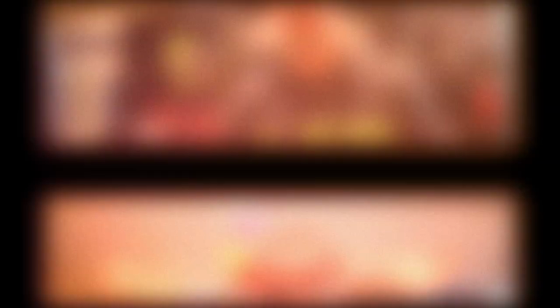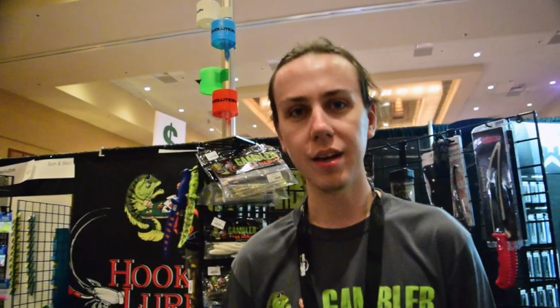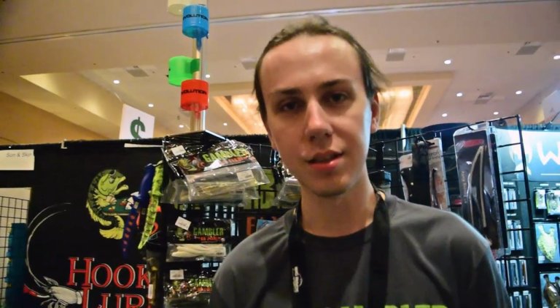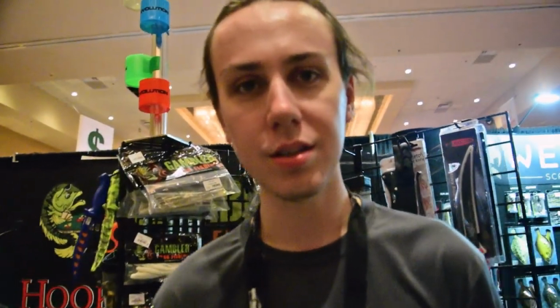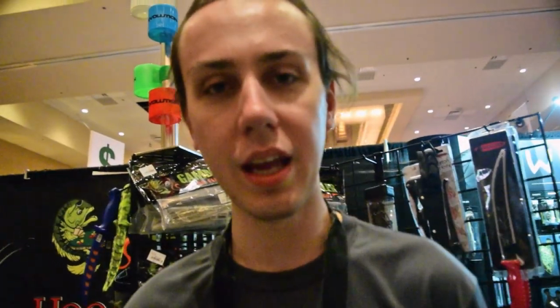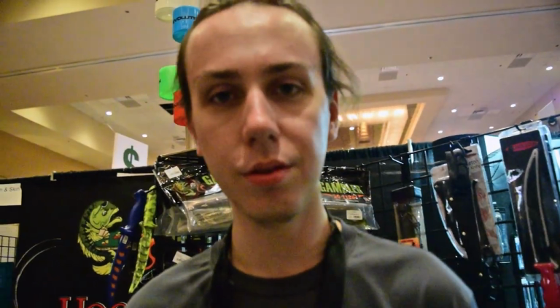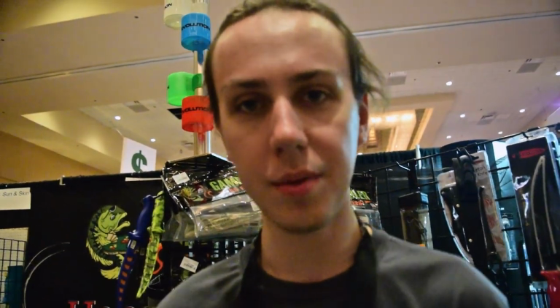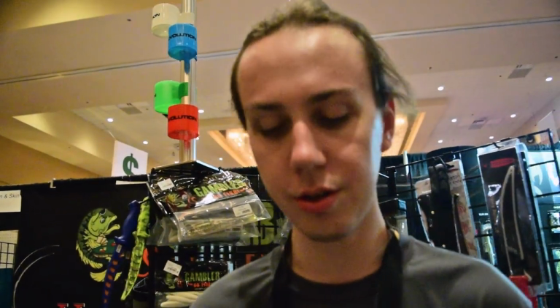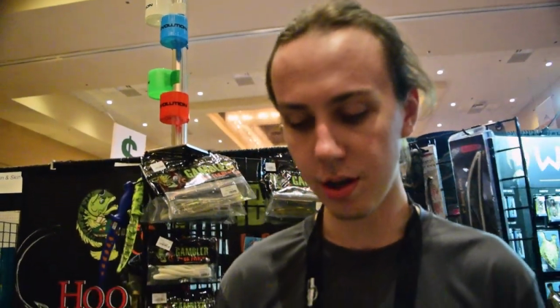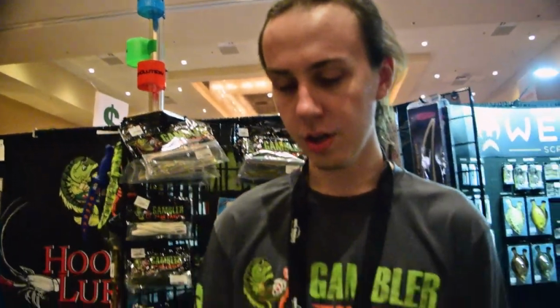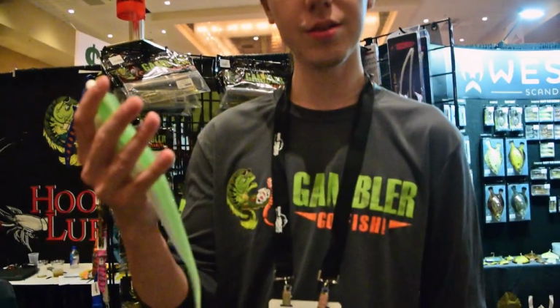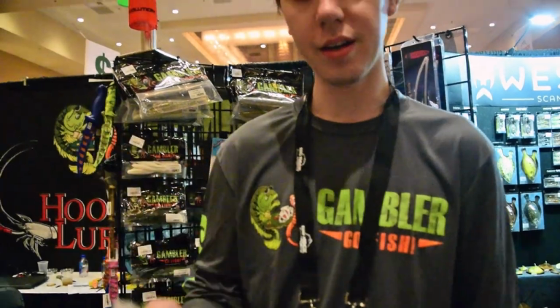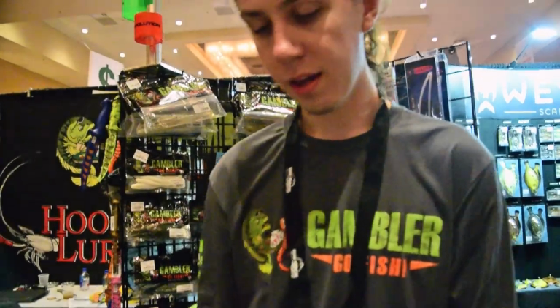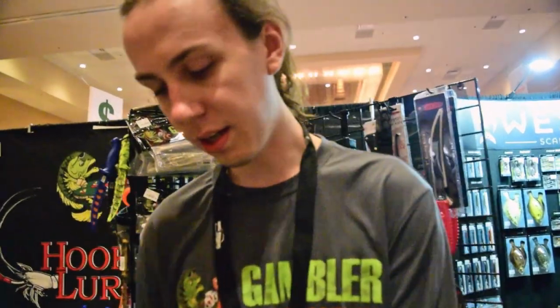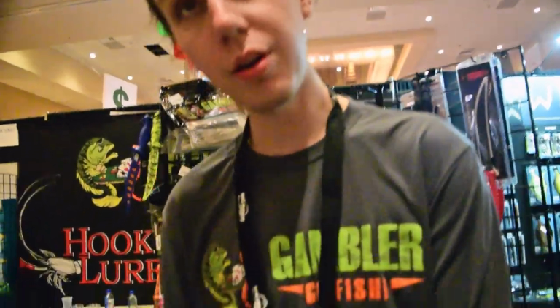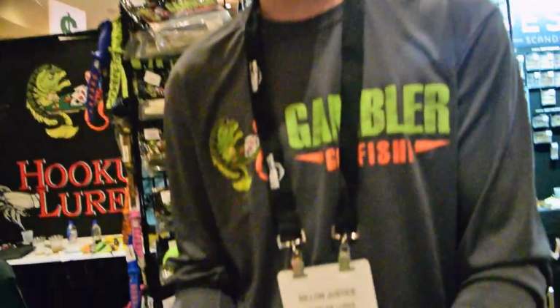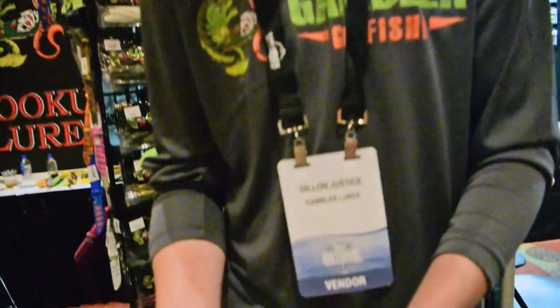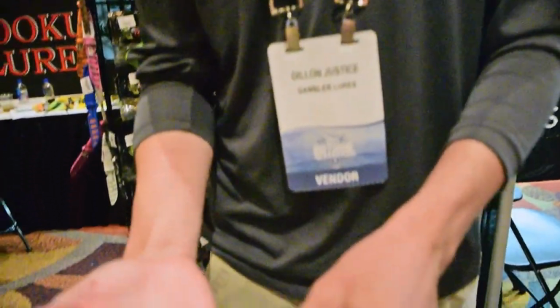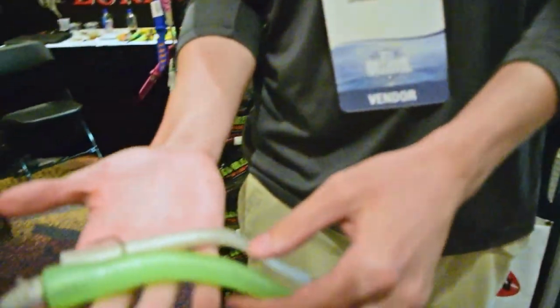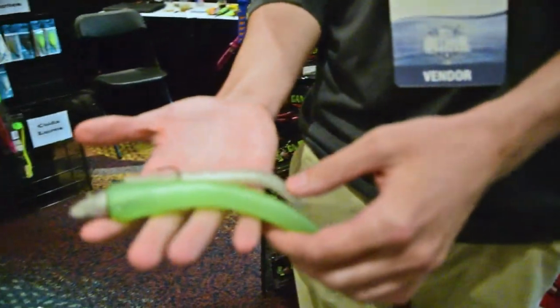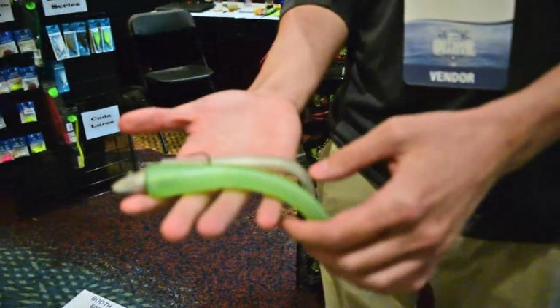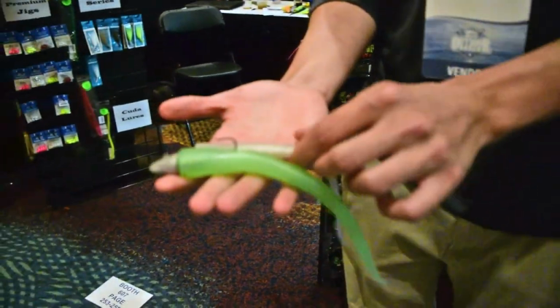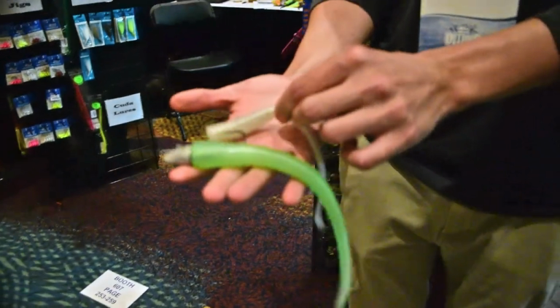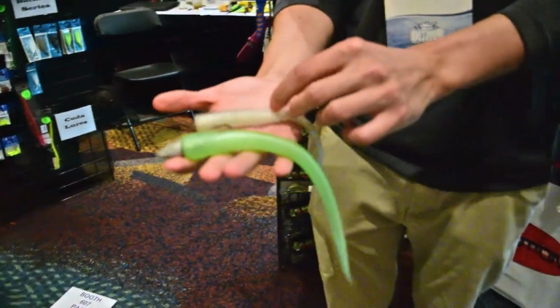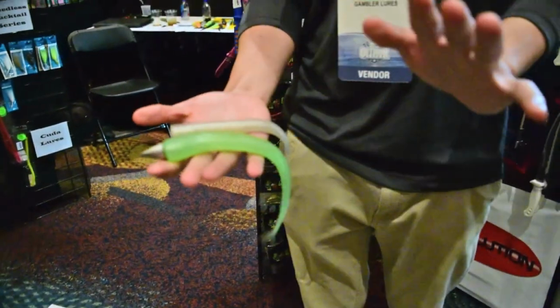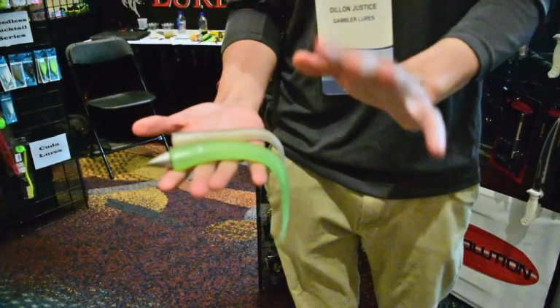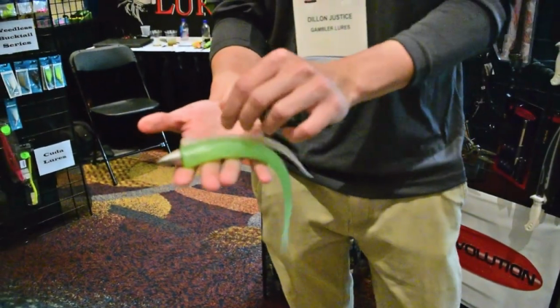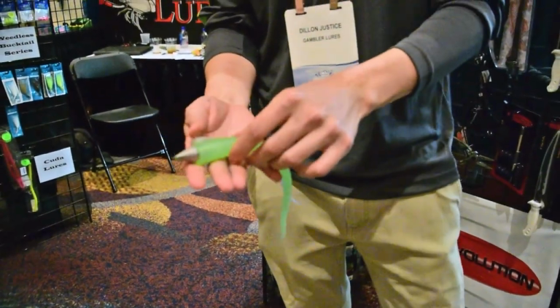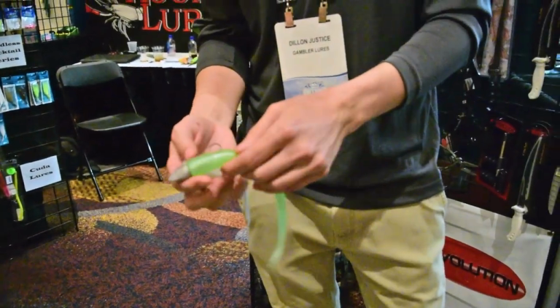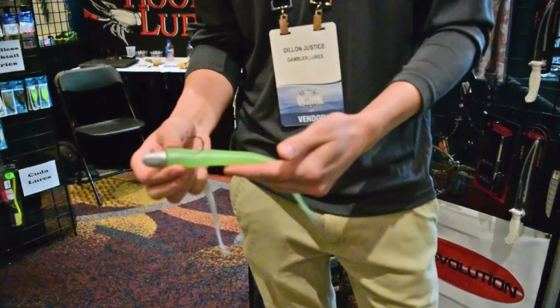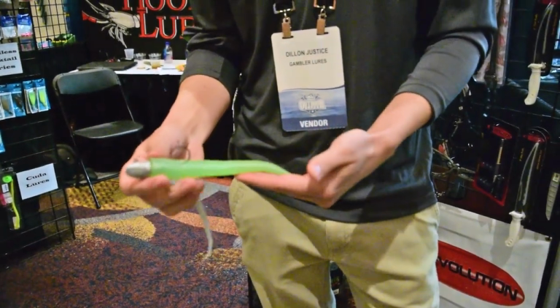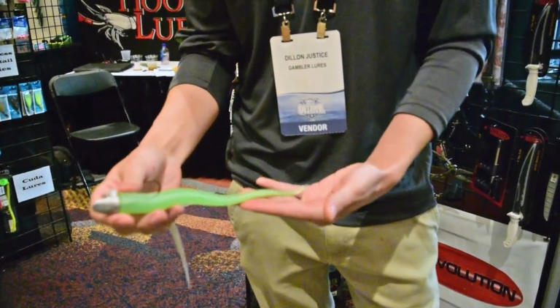Hey there guys, this is Dylan Justice with Gambler Lures and I'm here to show you our new Eeltail here. It comes in two different sizes, six different colors. And what it is, it's real basic, real simple, real old school, but it's an oldie but a goodie.